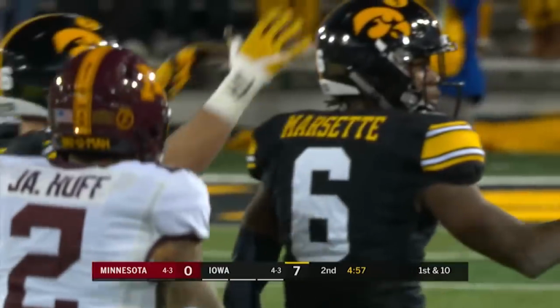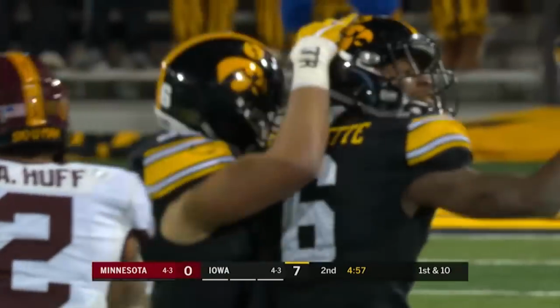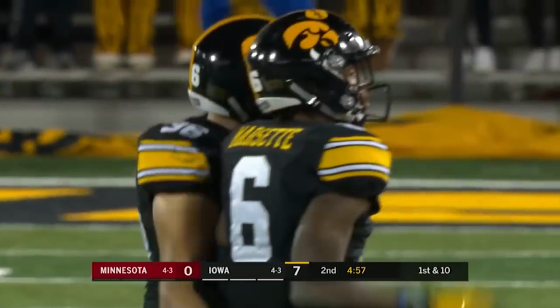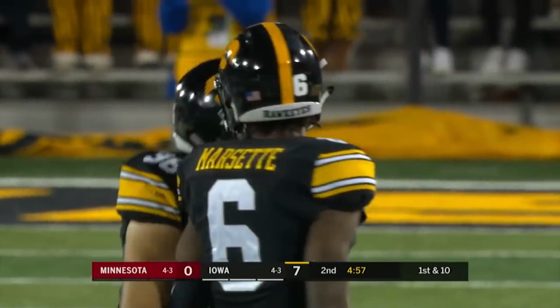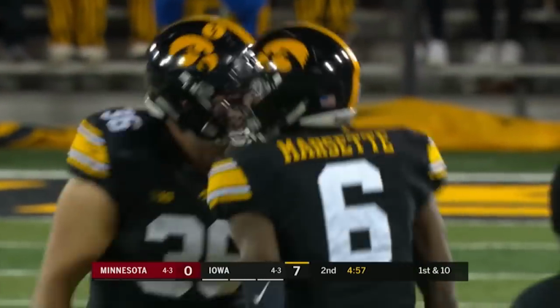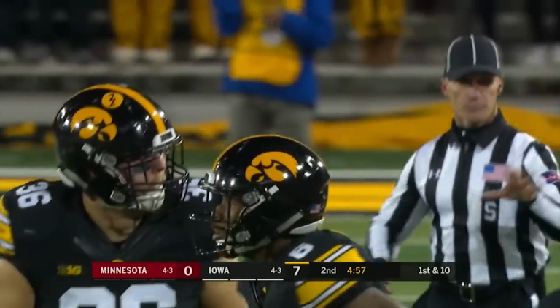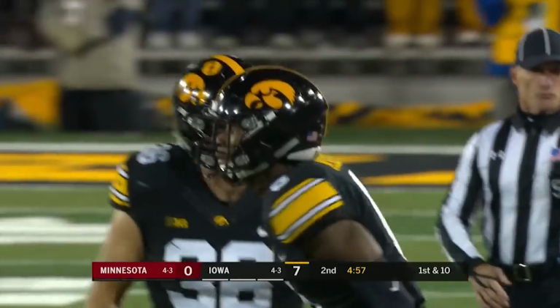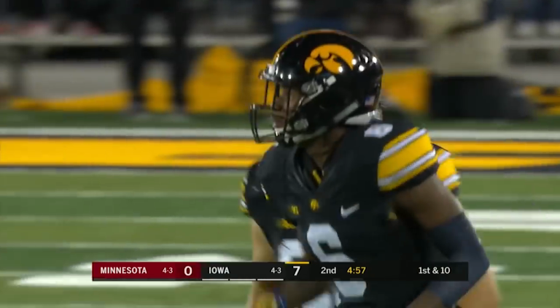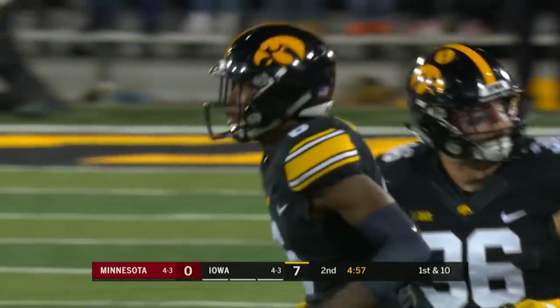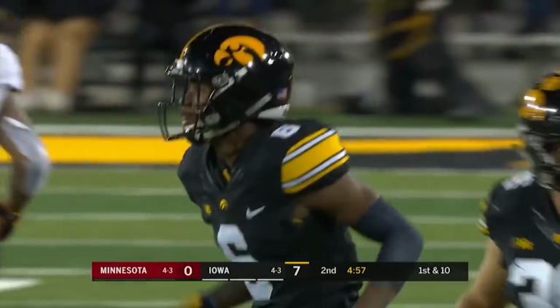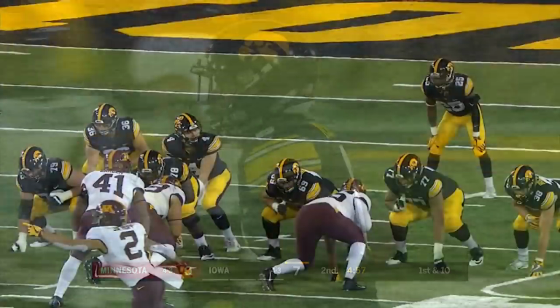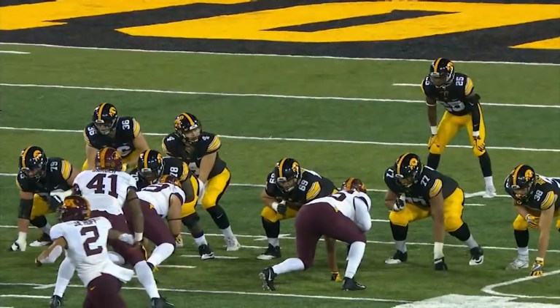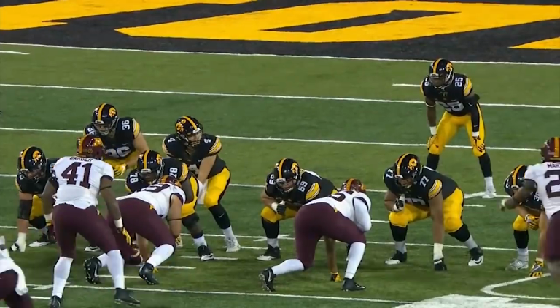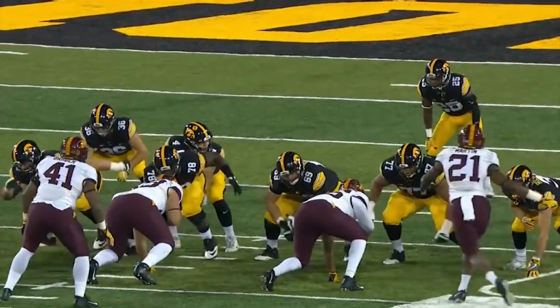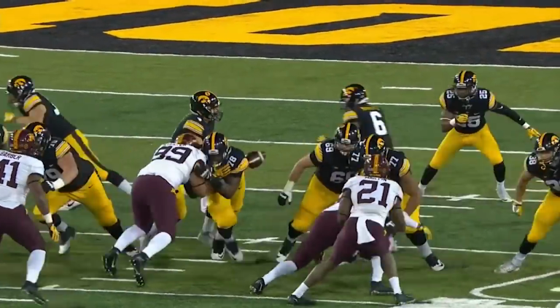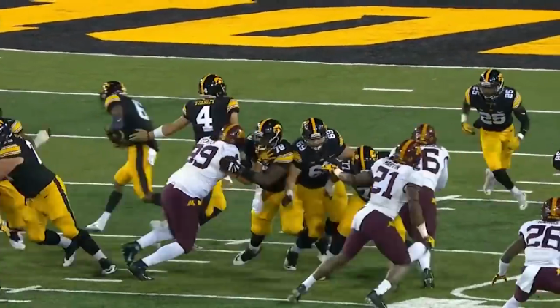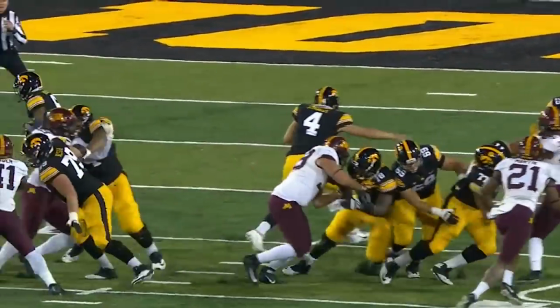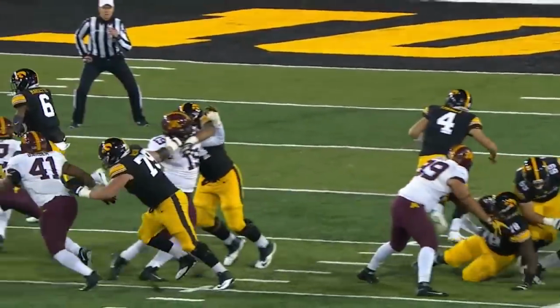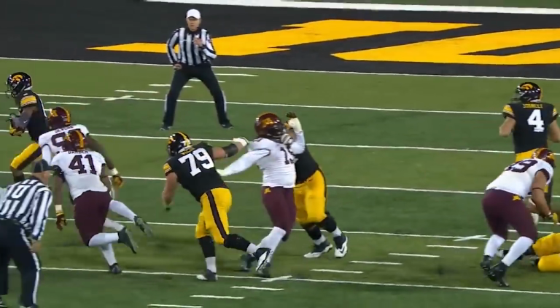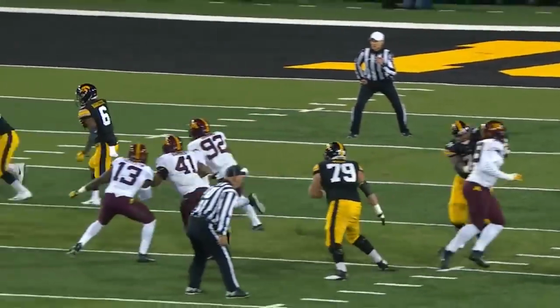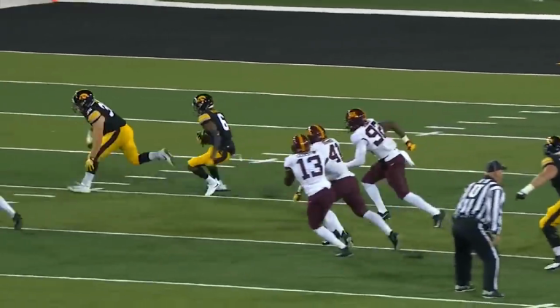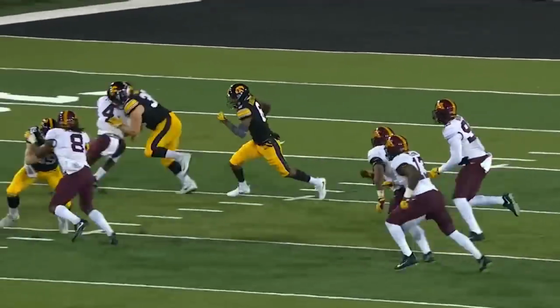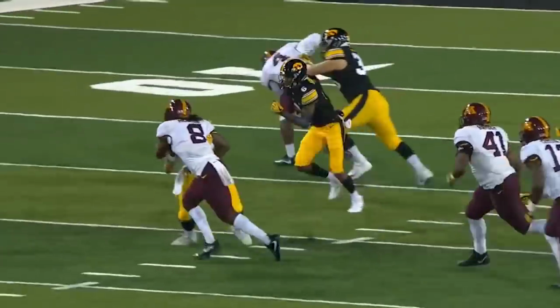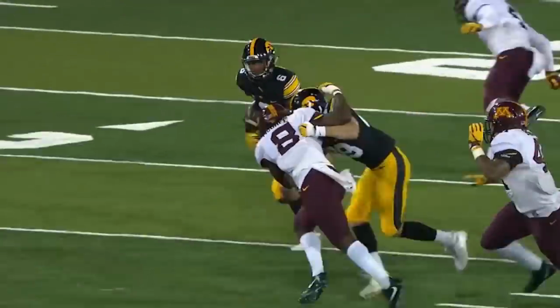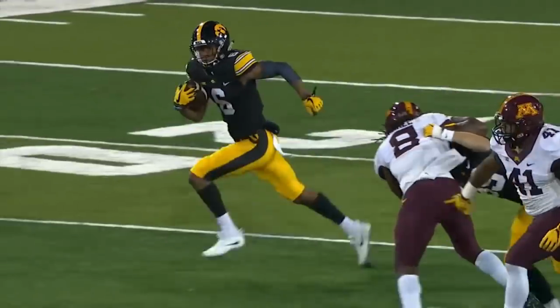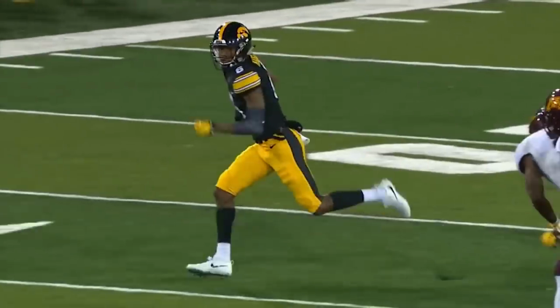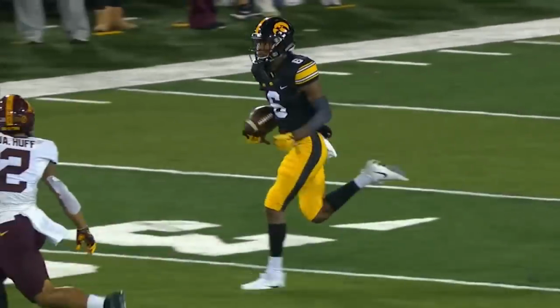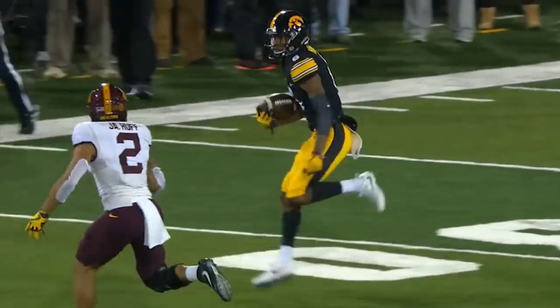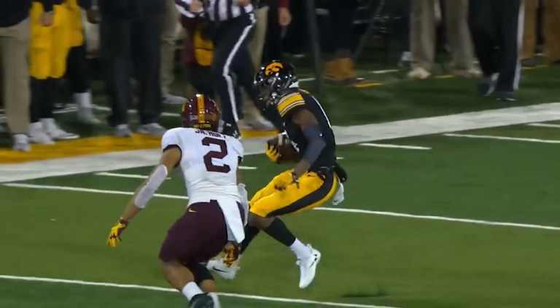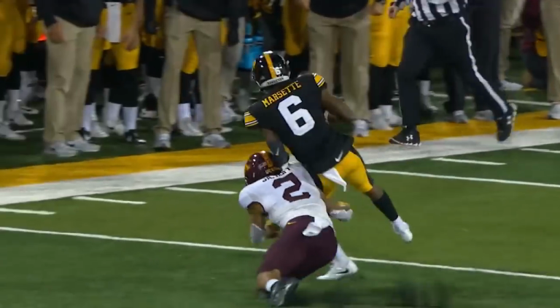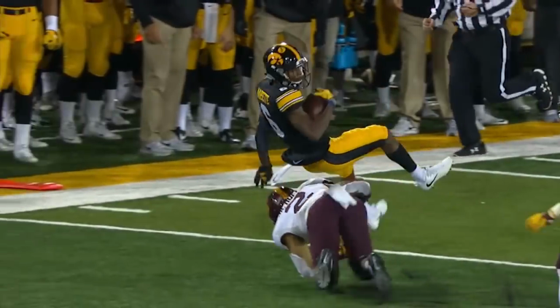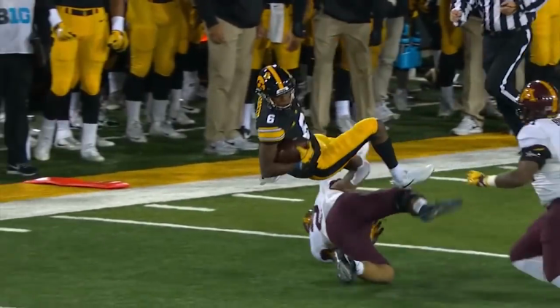Giving Minnesota a little bit of its own medicine running that jet sweep. See his legitimate speed — look at Stanley timing up the snap to get it to Smith-Marcet. And once he gets out in open space, he's going to beat a lot of people in a foot race.